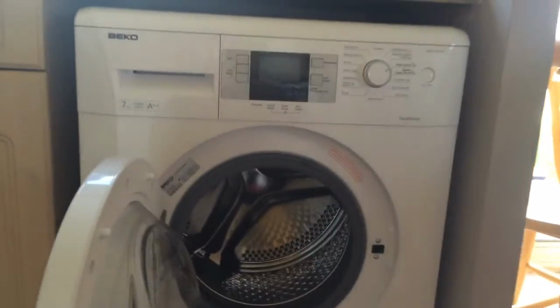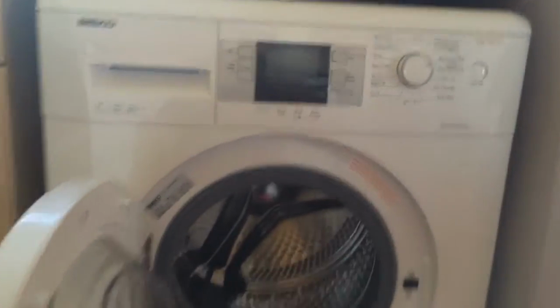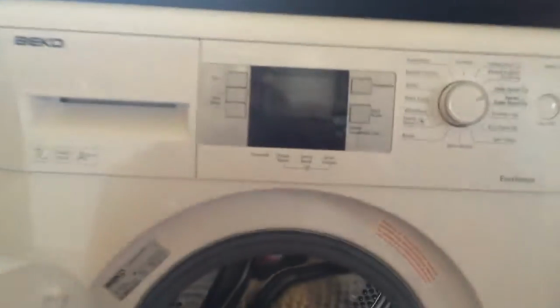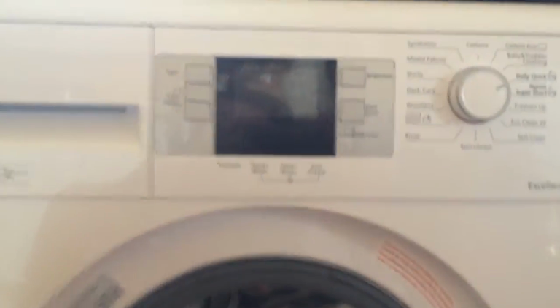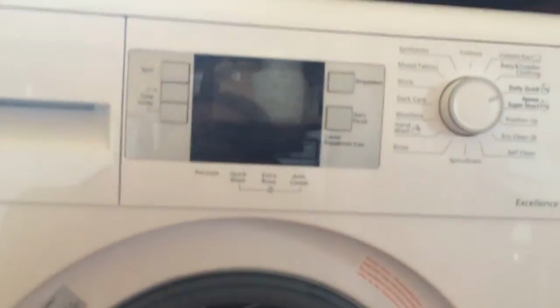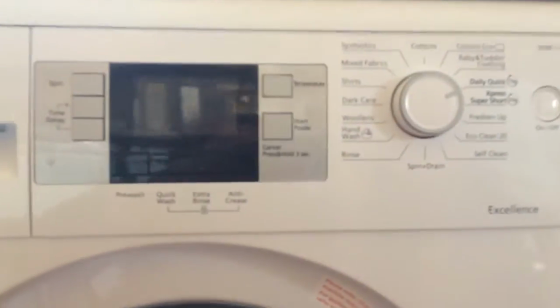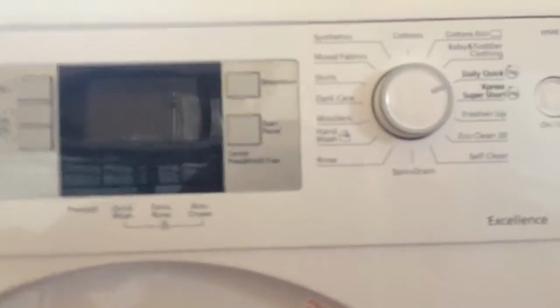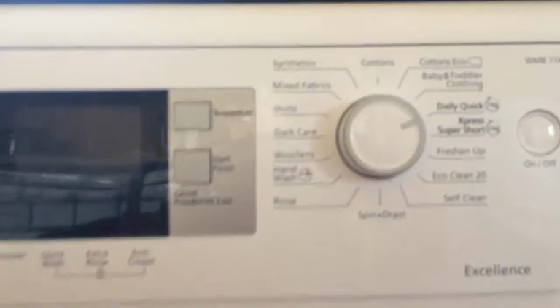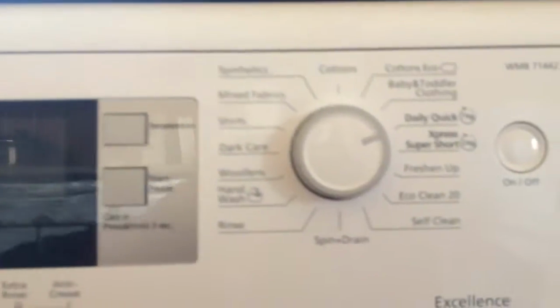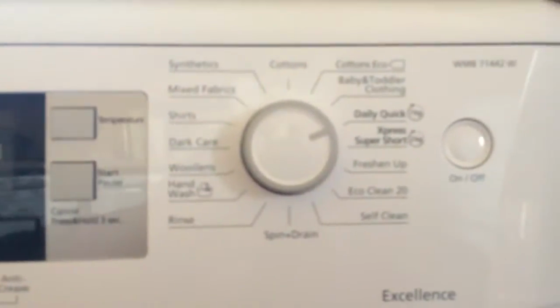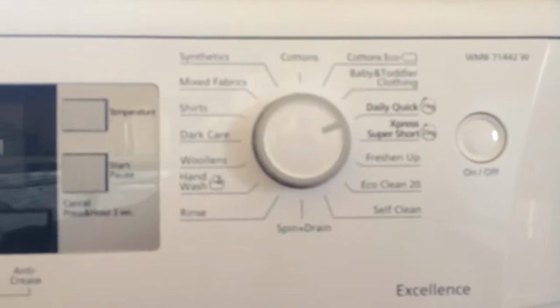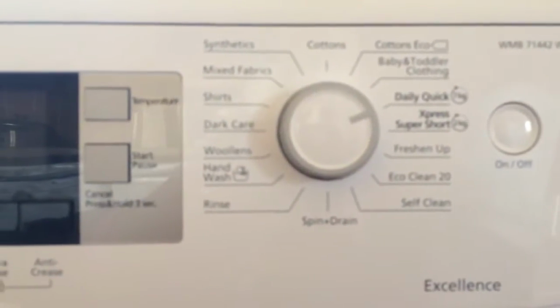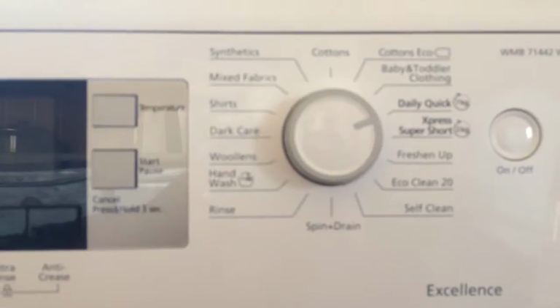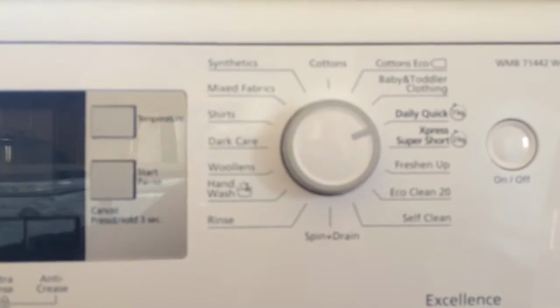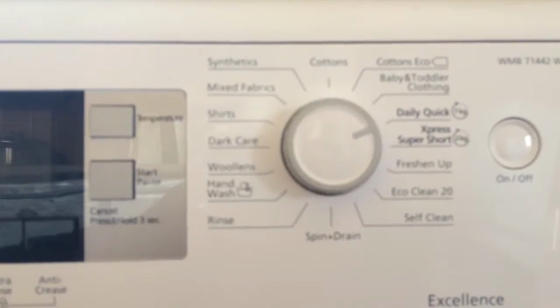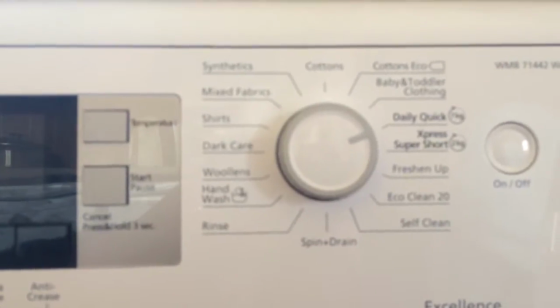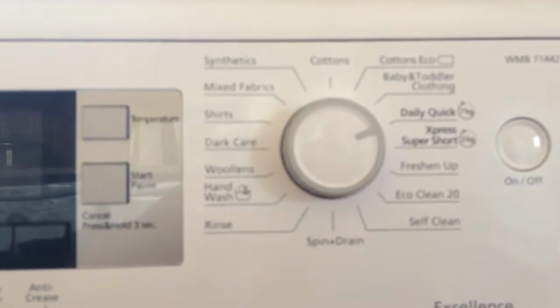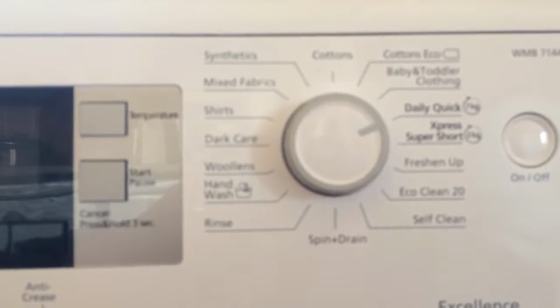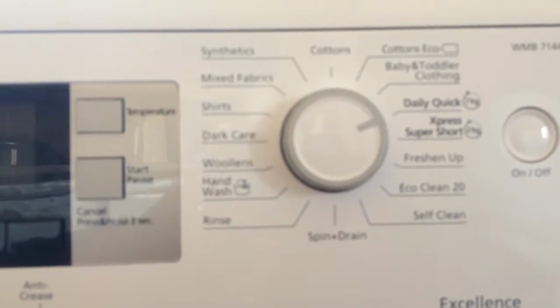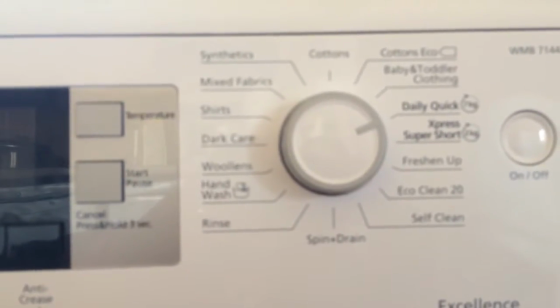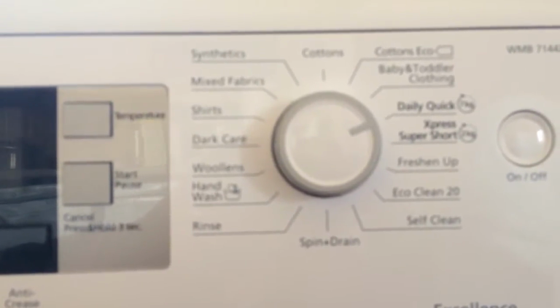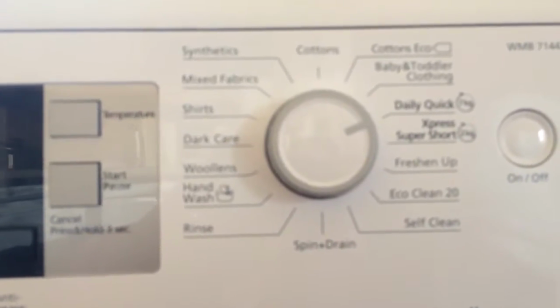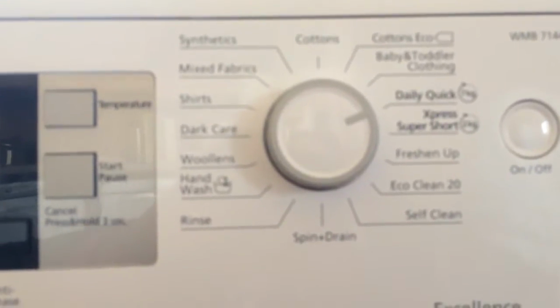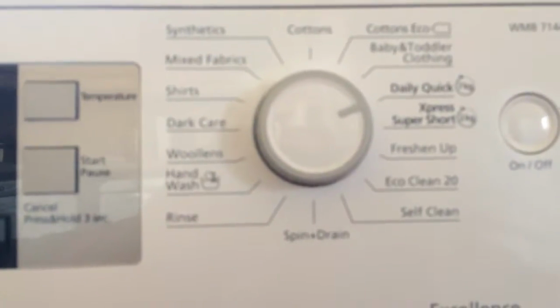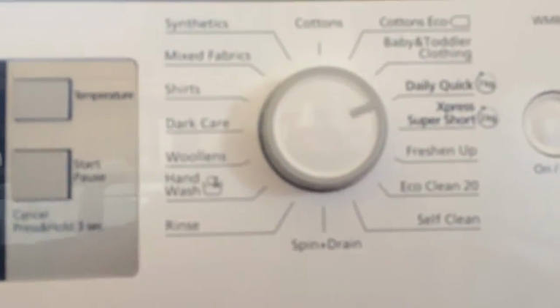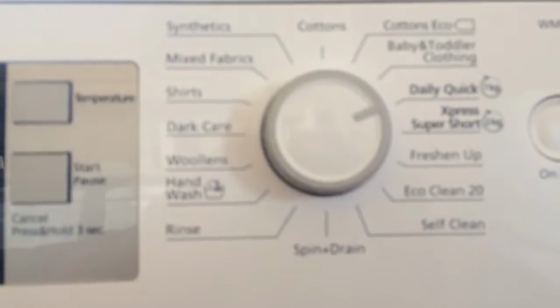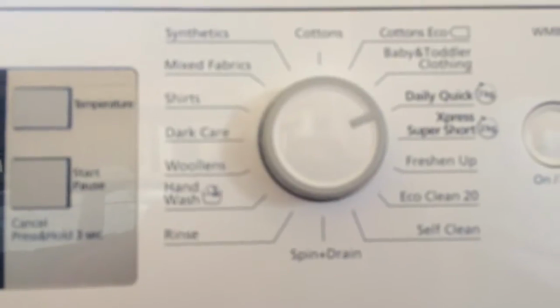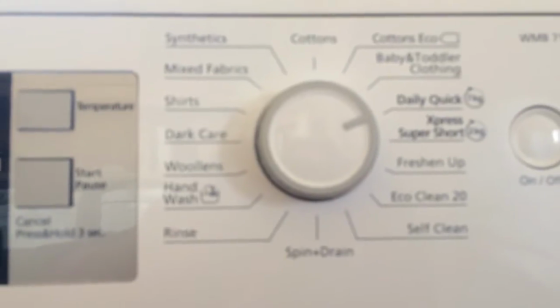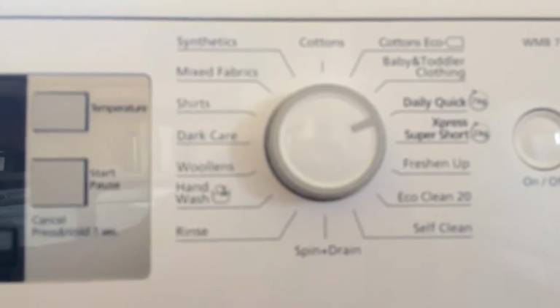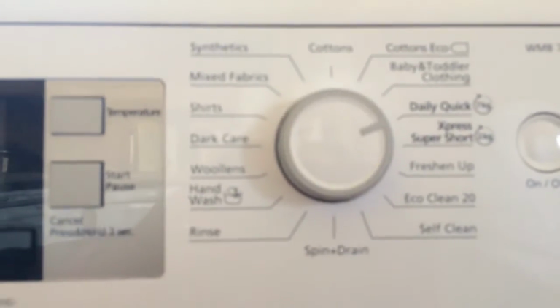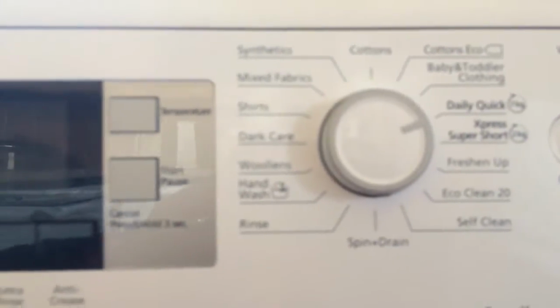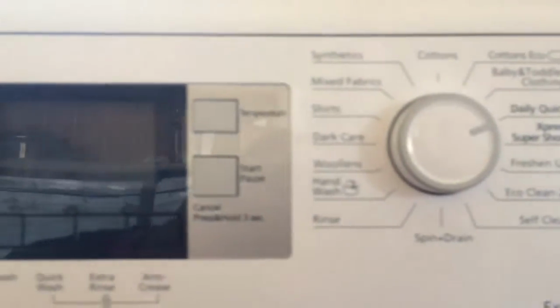As you can see there's a variety of settings including everyone's favorite the quick wash. You can have a smaller load for the super short Express wash.